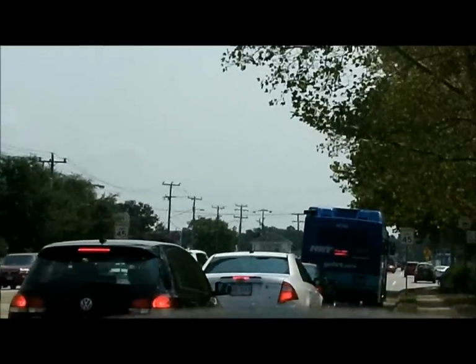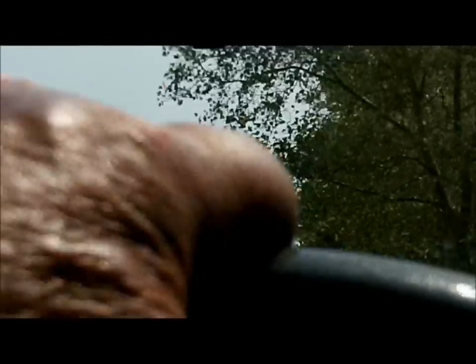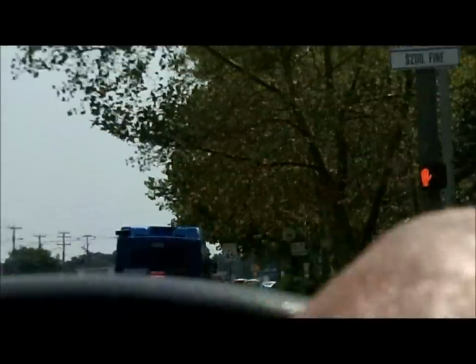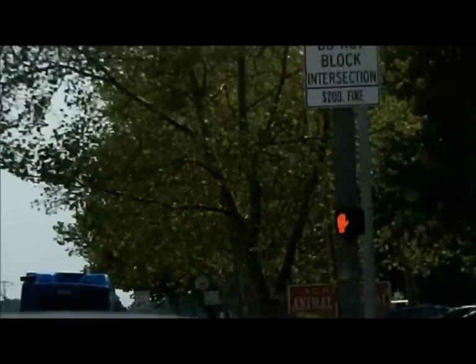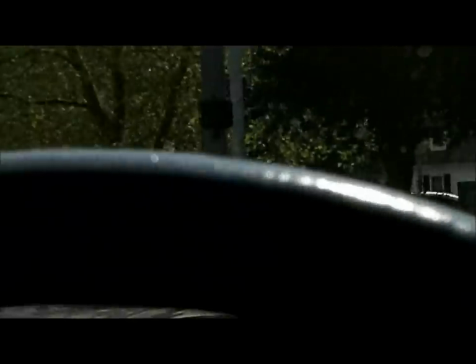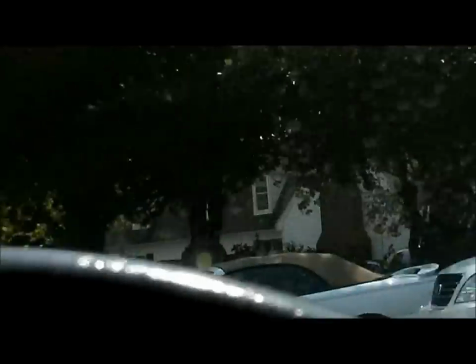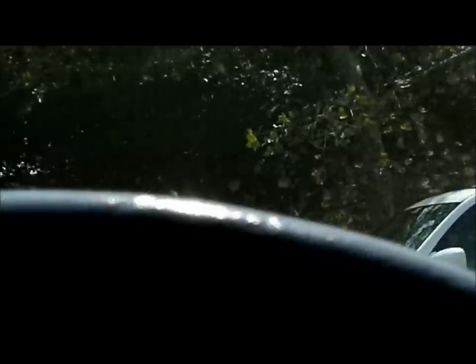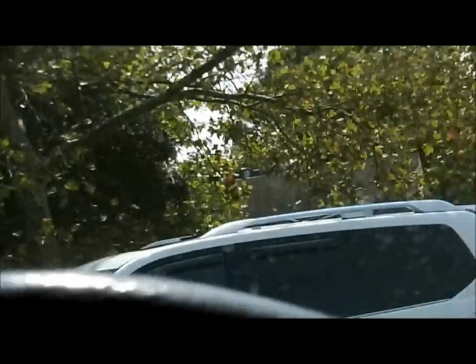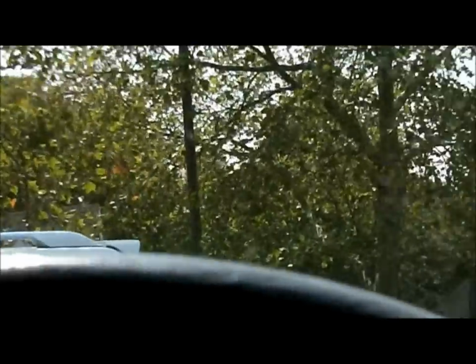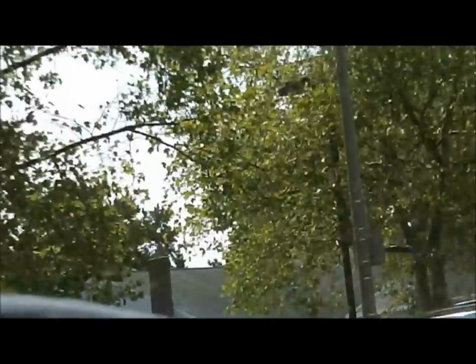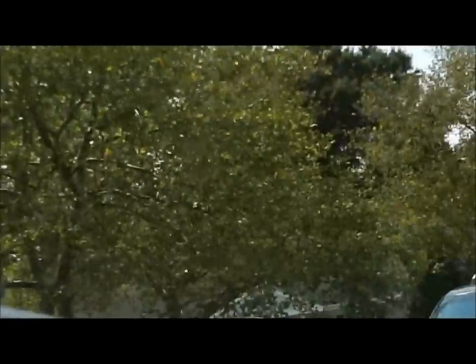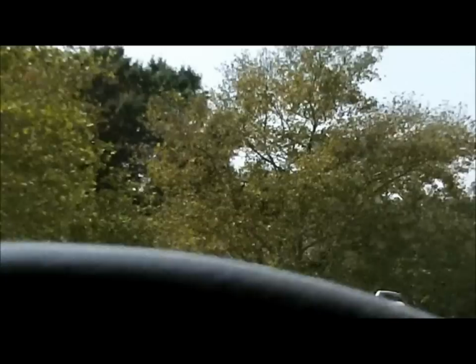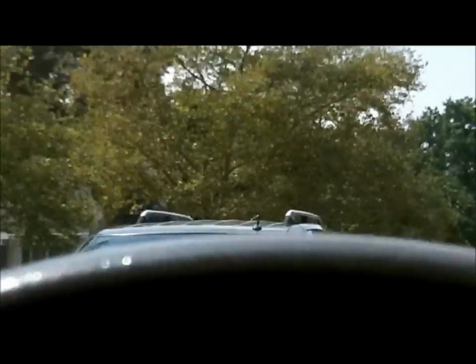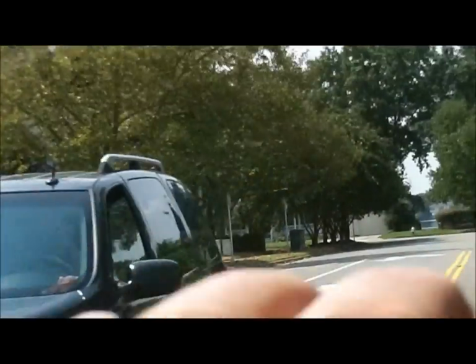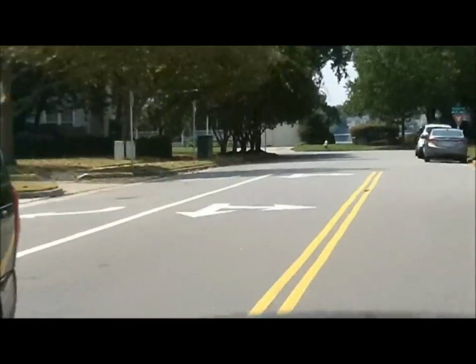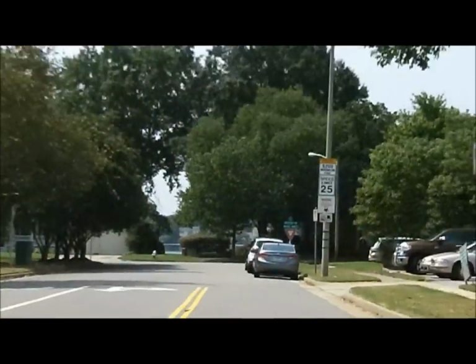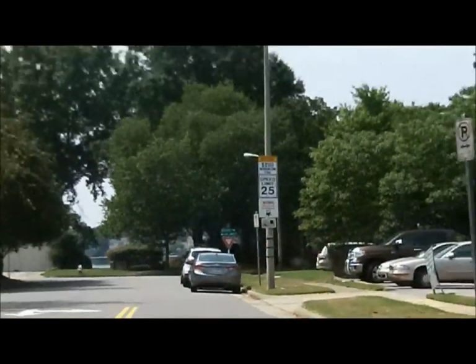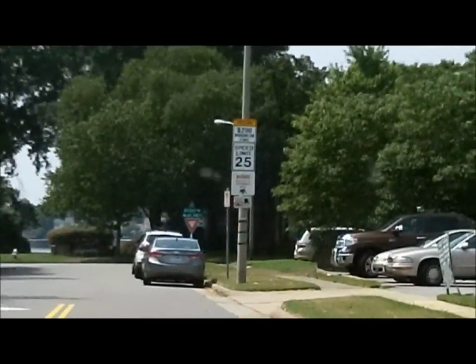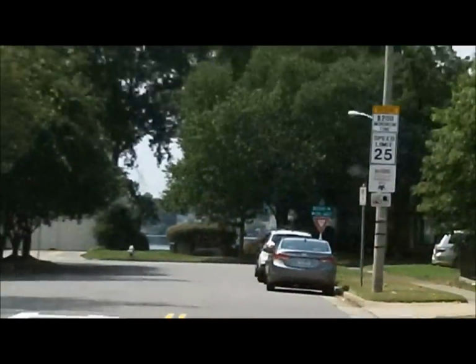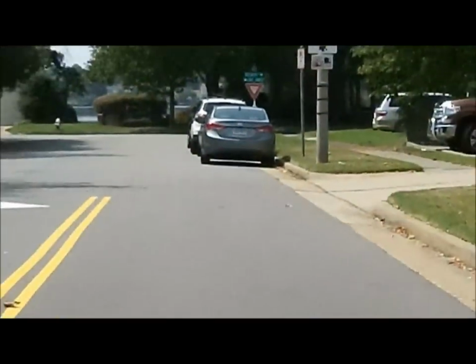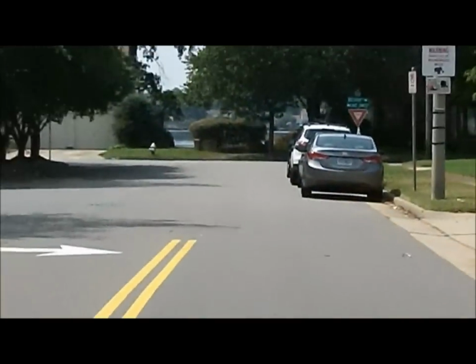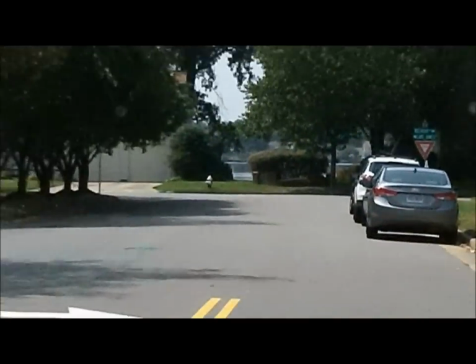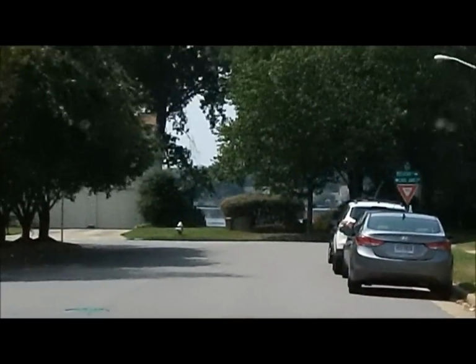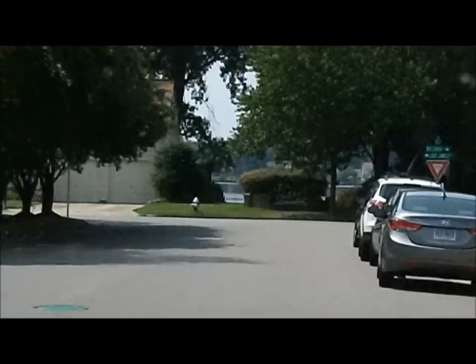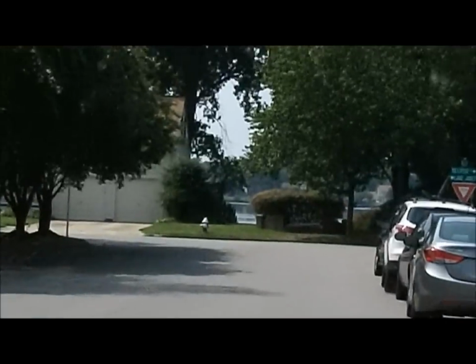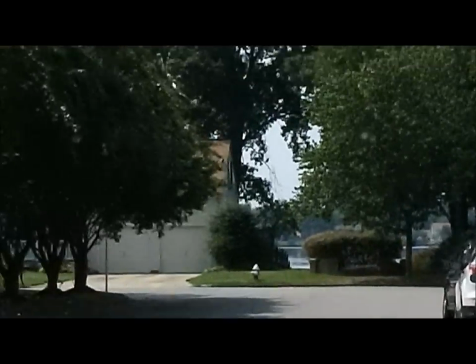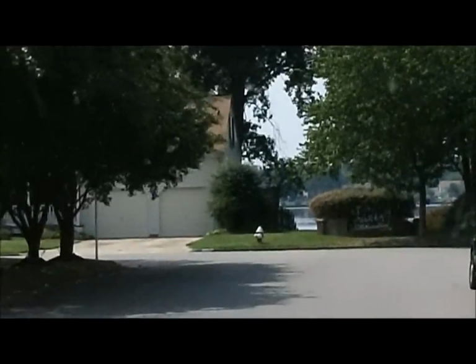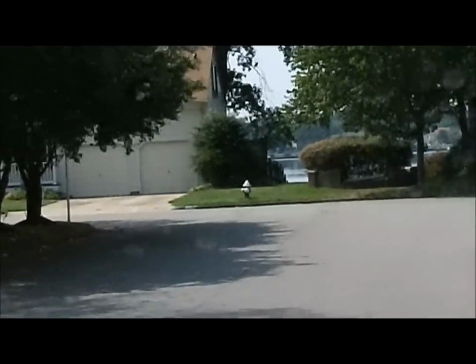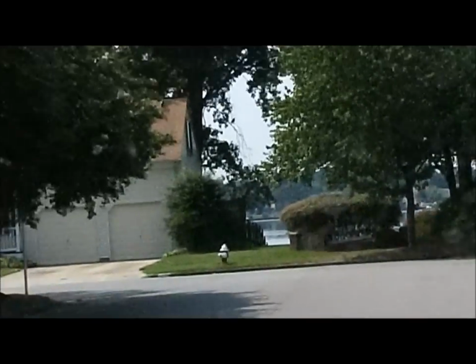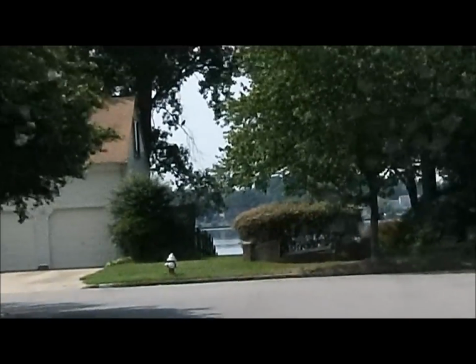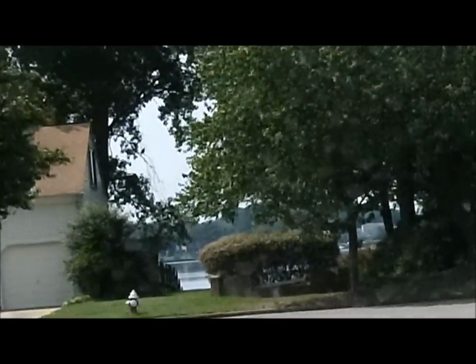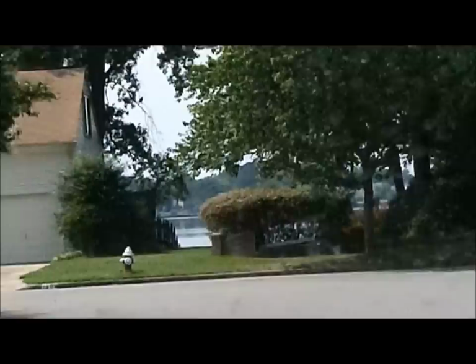I may have carried you down this road before, I'm not sure, but I've been down this road several times. There's a lake in front of us — a great big monstrous lake. It has houses all around the whole thing.